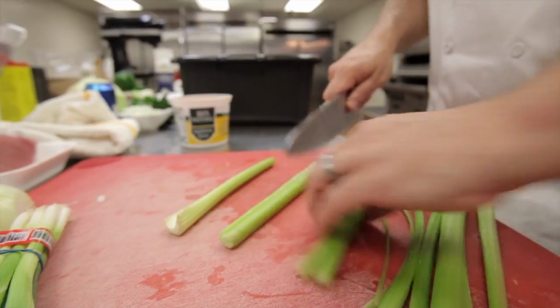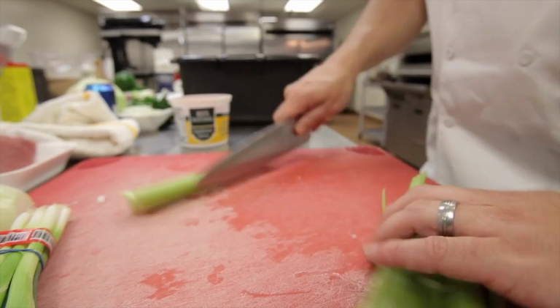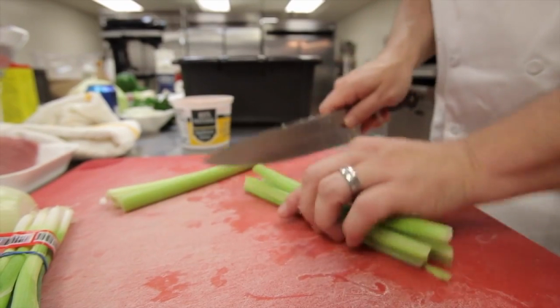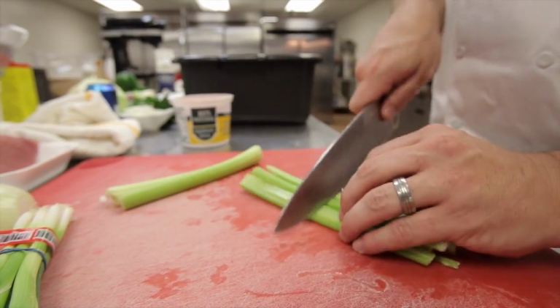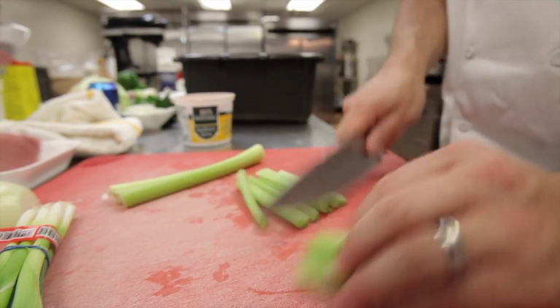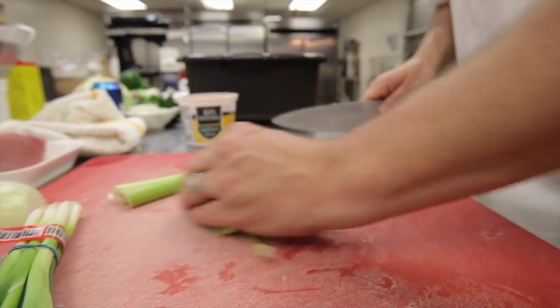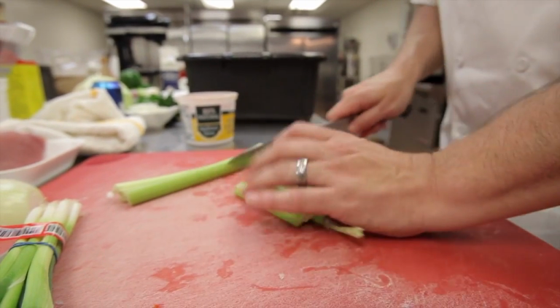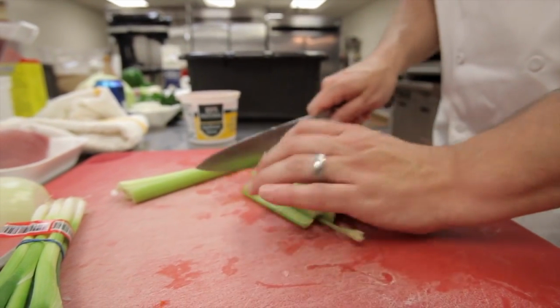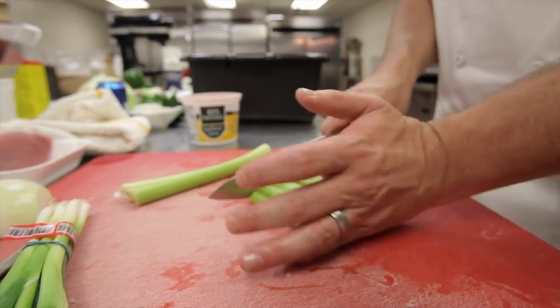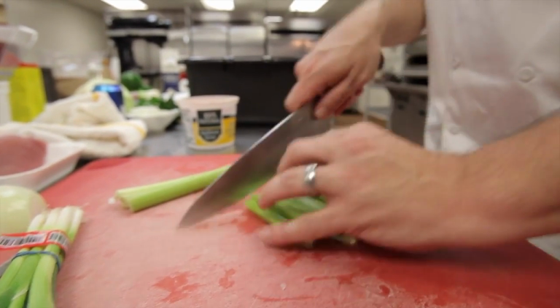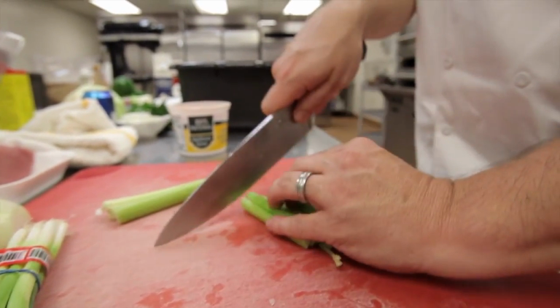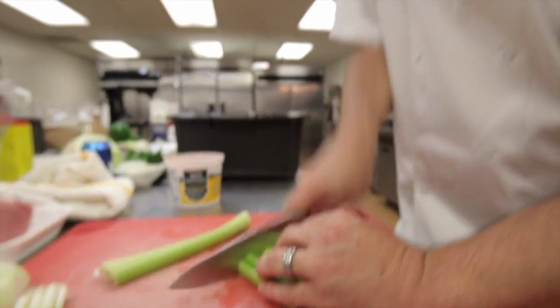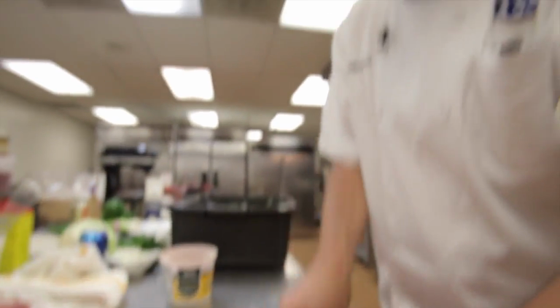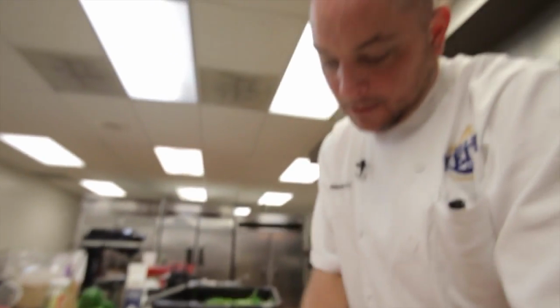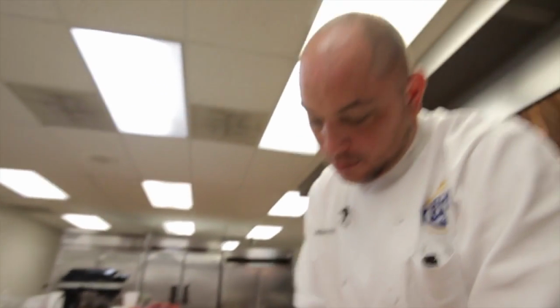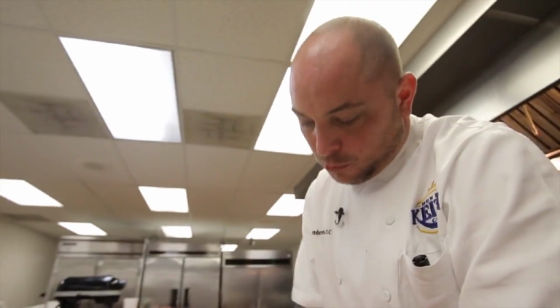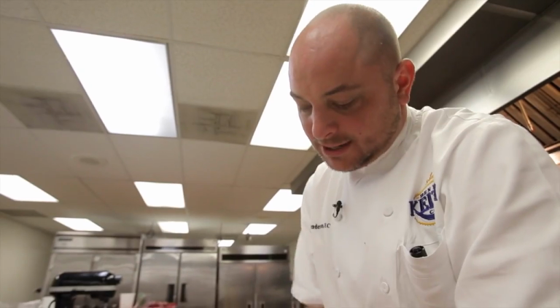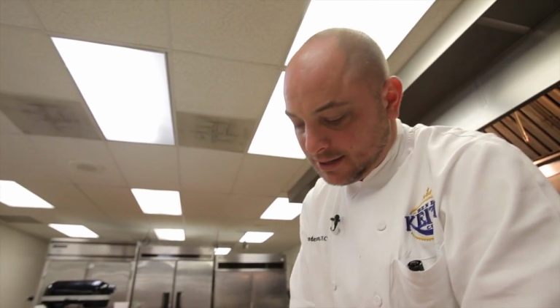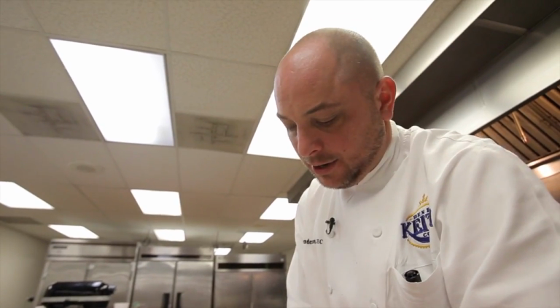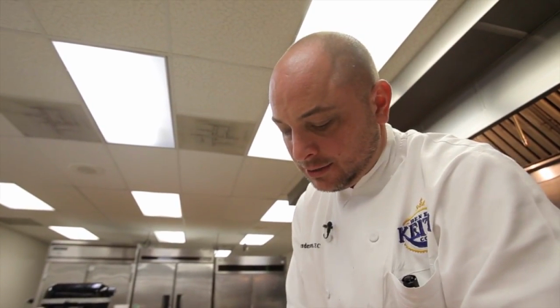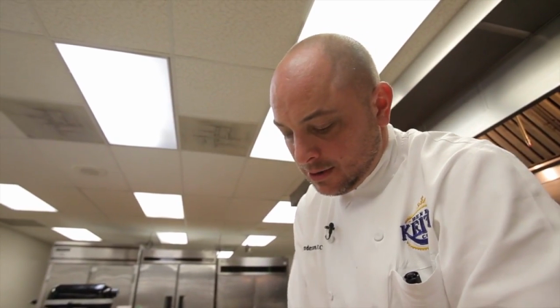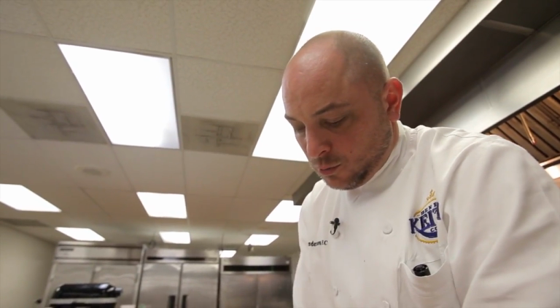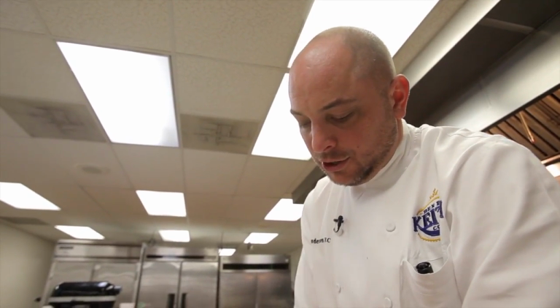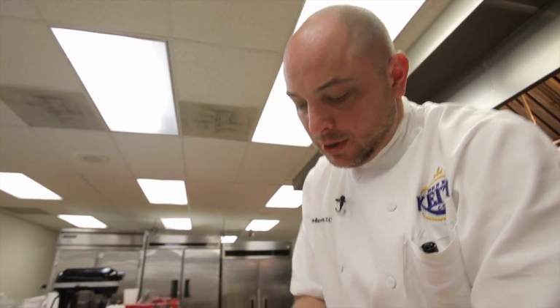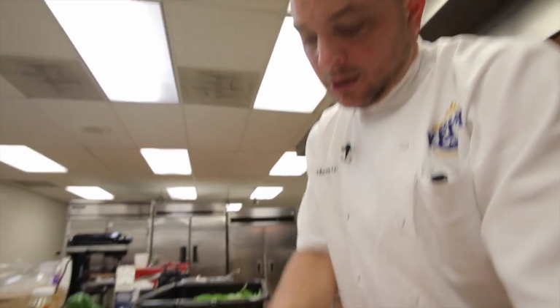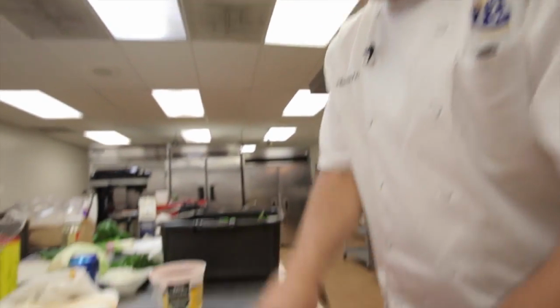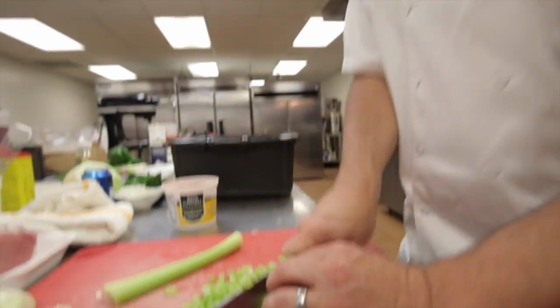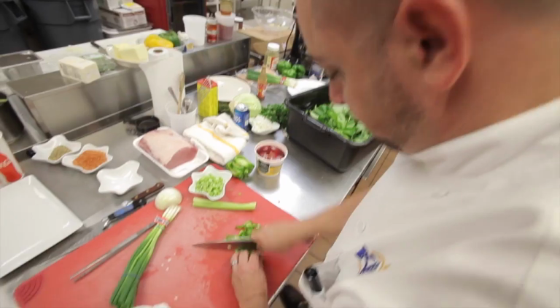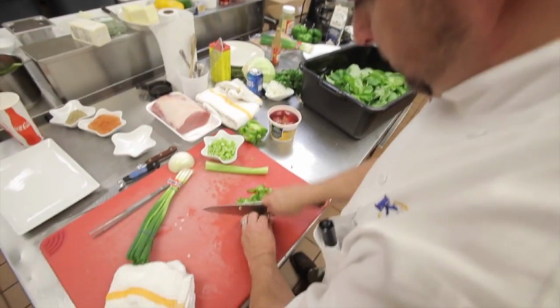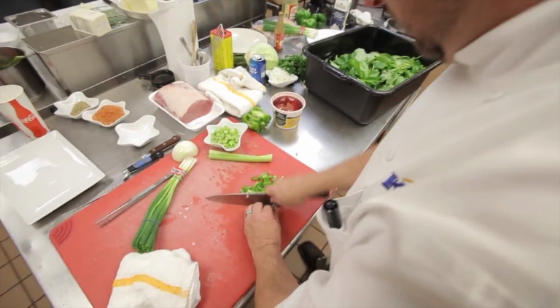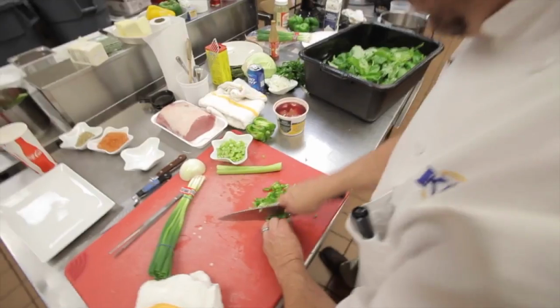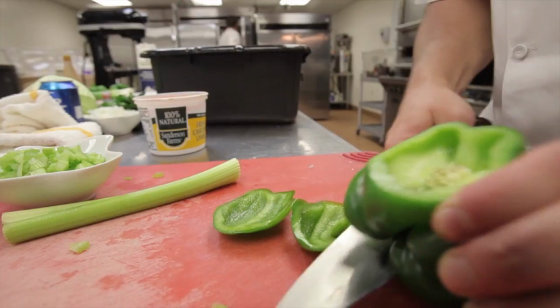We're going to get more of a Cajun mirepoix going. Usually a real mirepoix is carrot, celery, onion. We're going to do celery, green bell peppers, and onion.